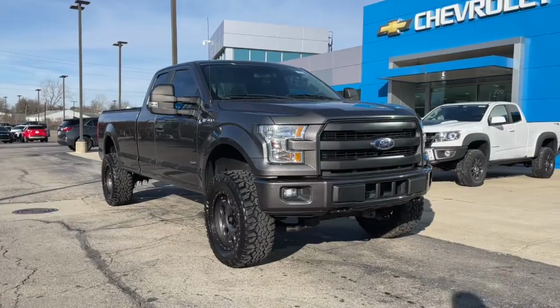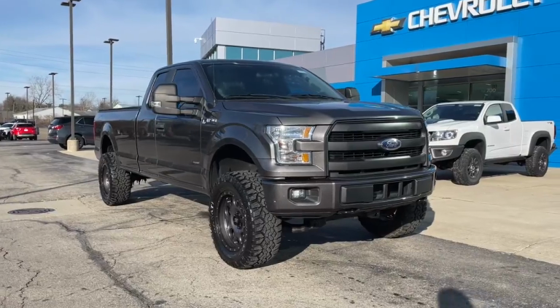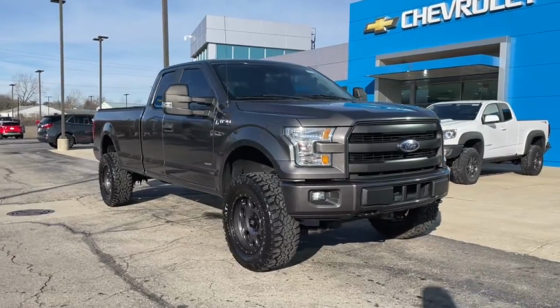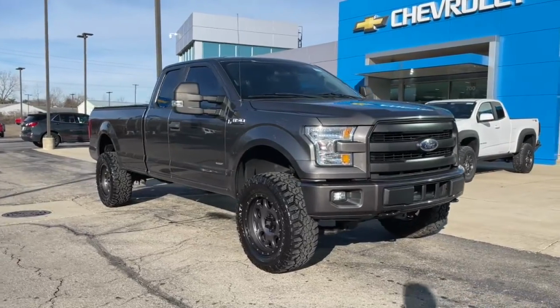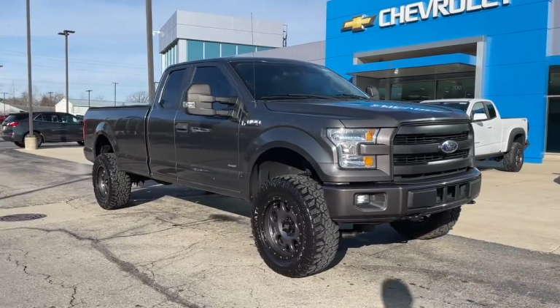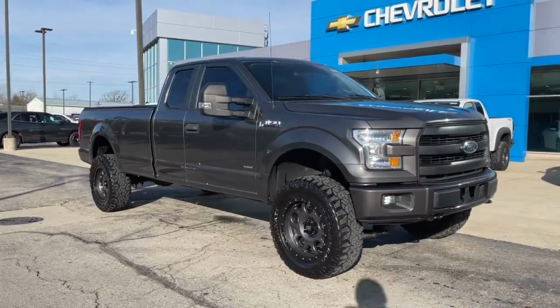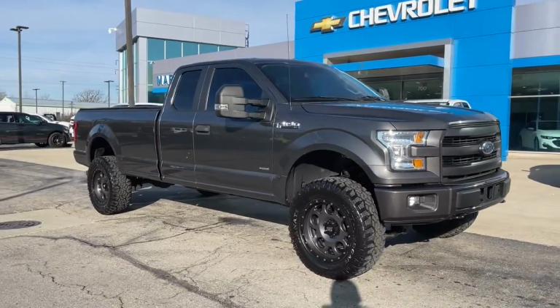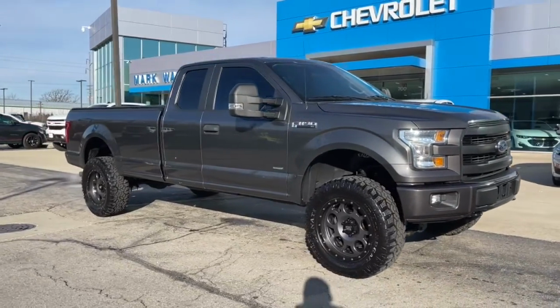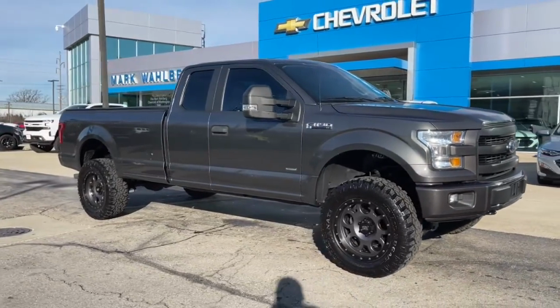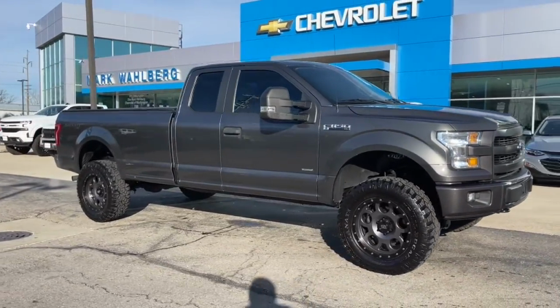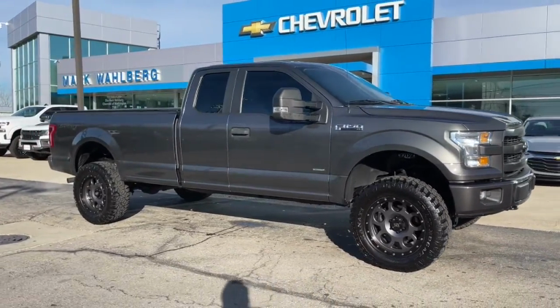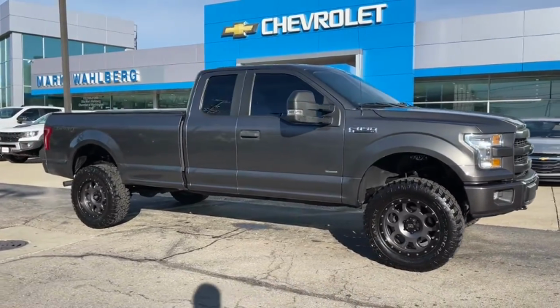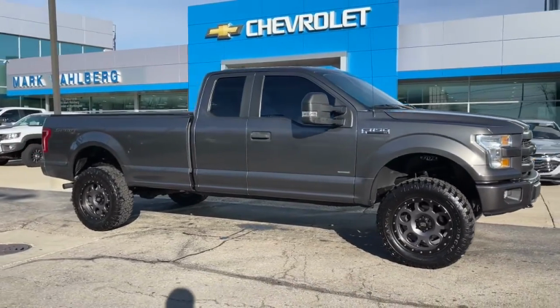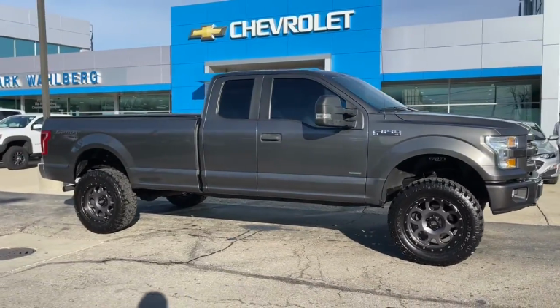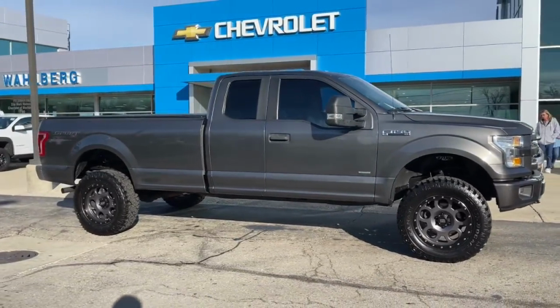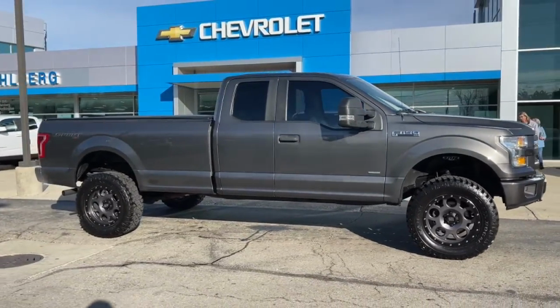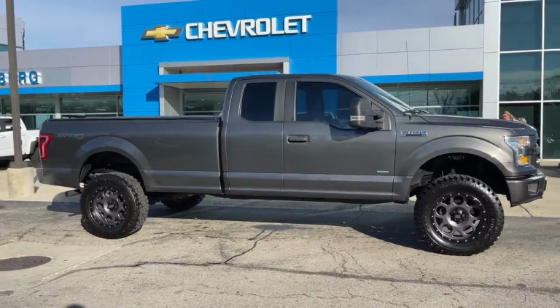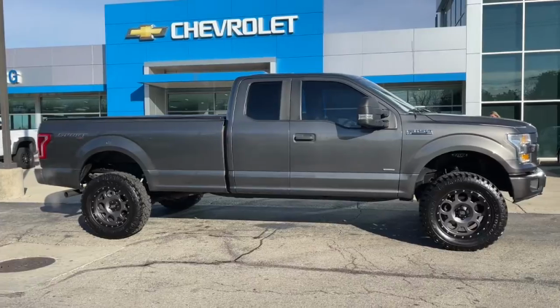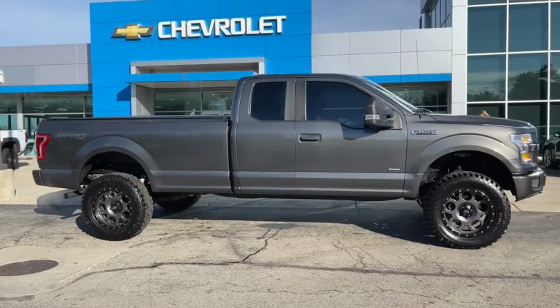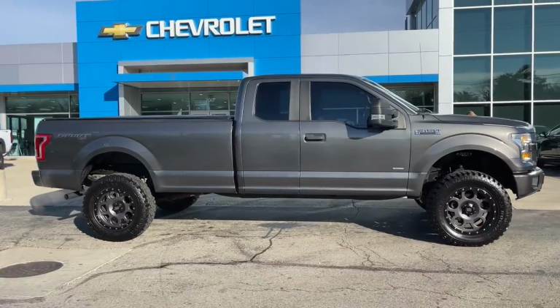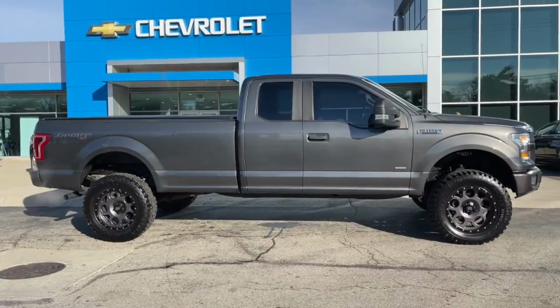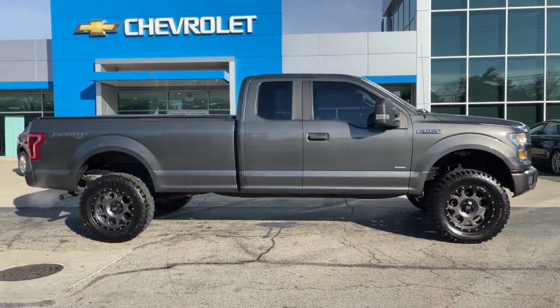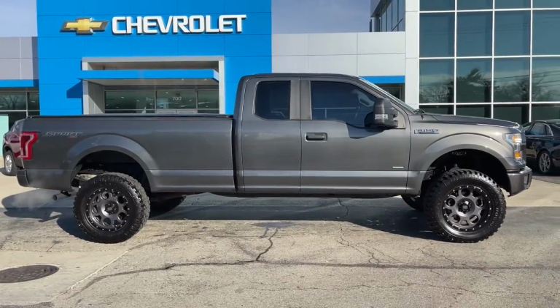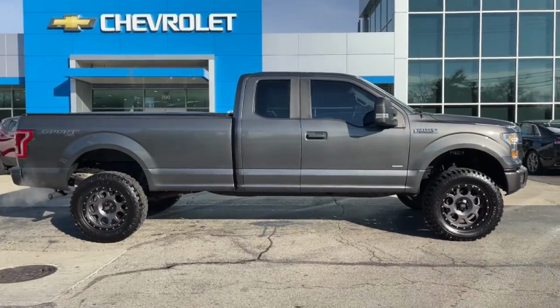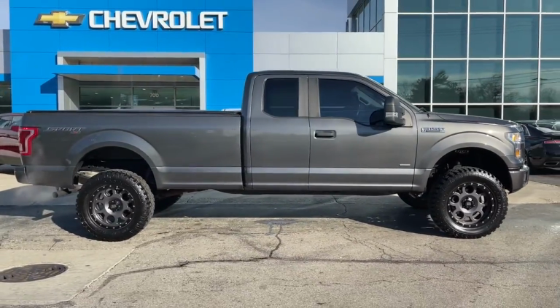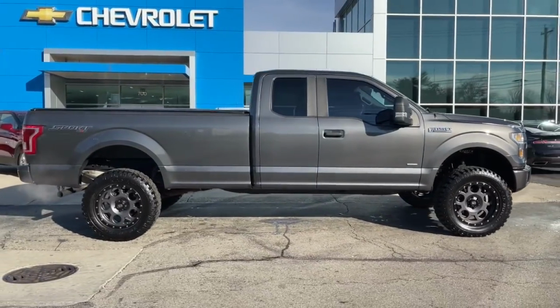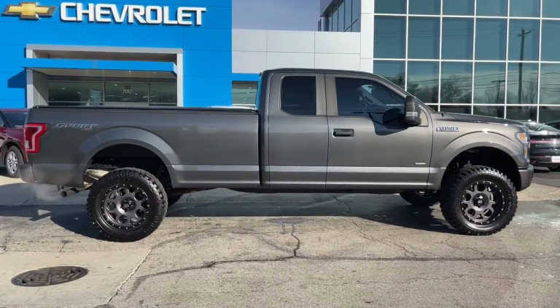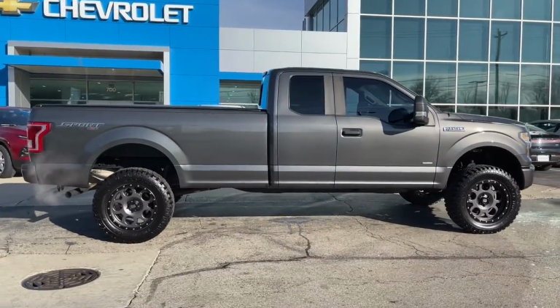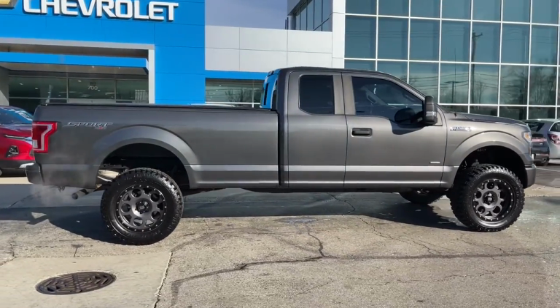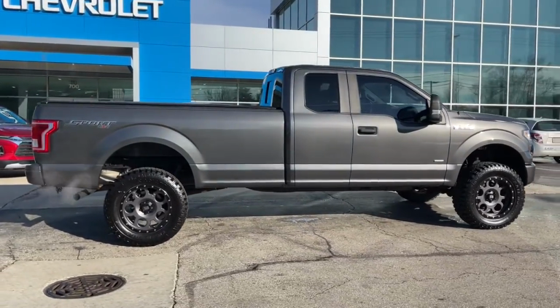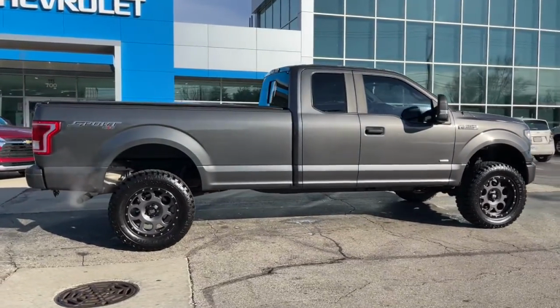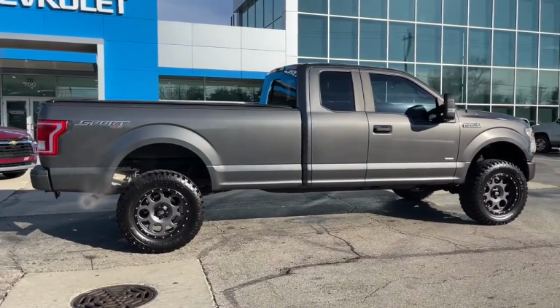You will love the features of this 2016 Ford F-150. This vehicle still has fewer than 90,000 miles on the clock, so it won't last long.